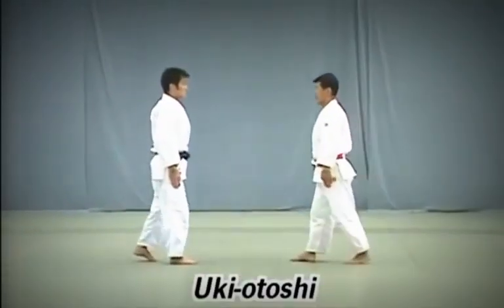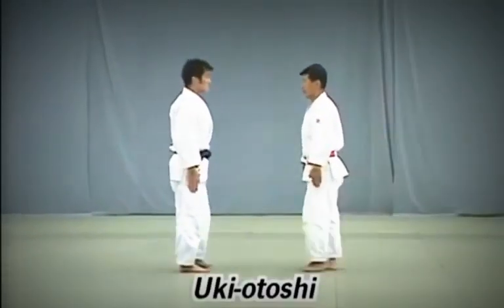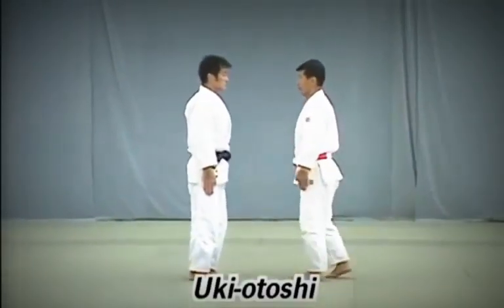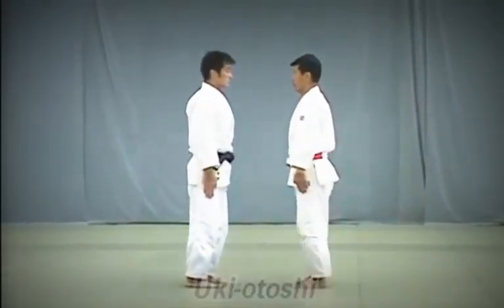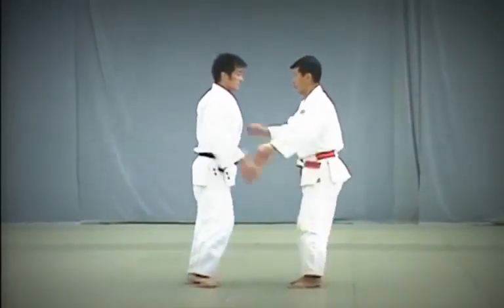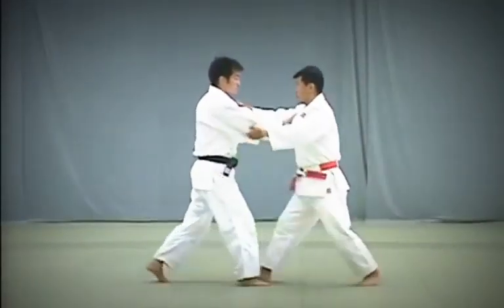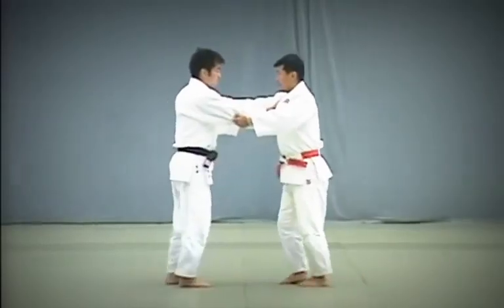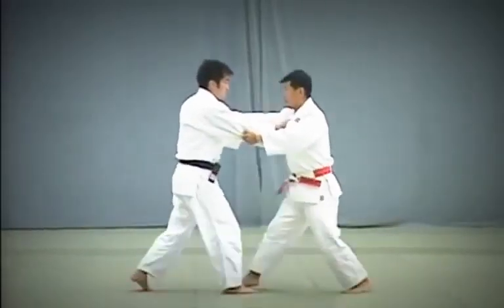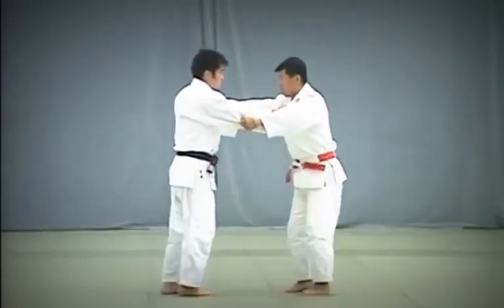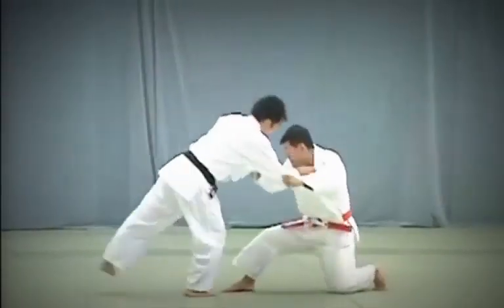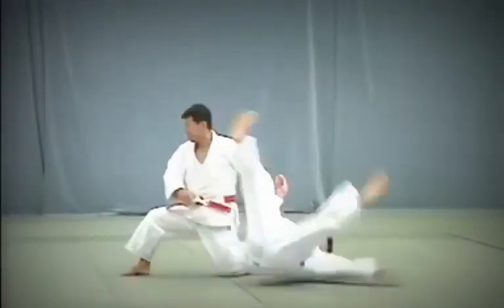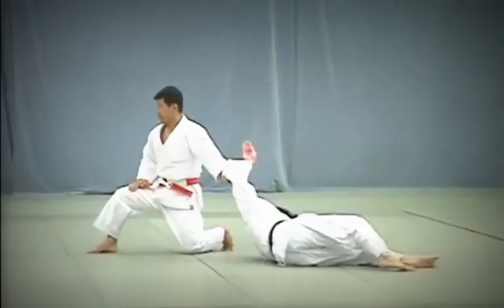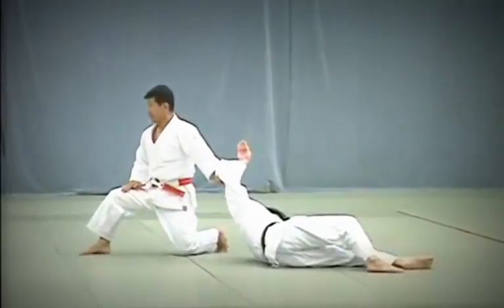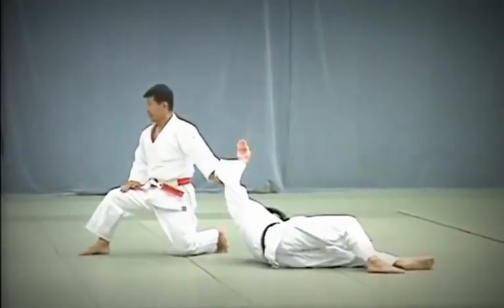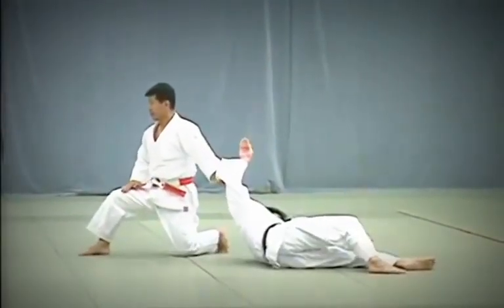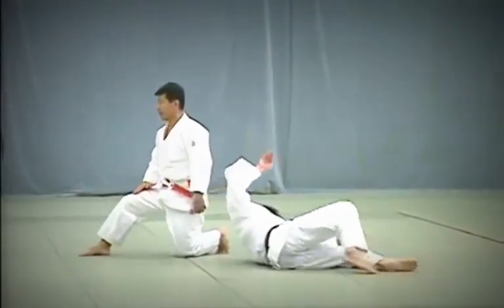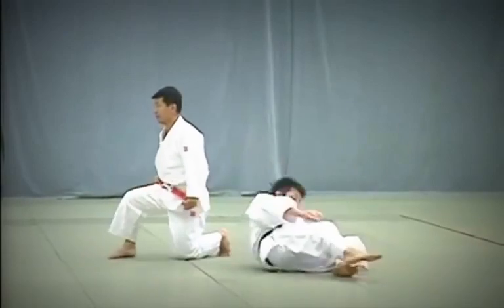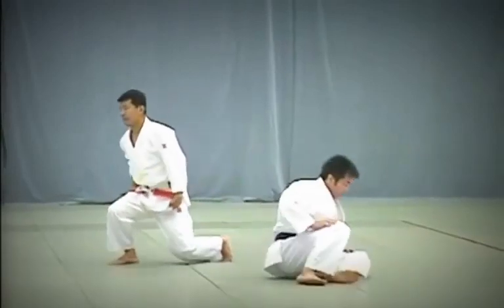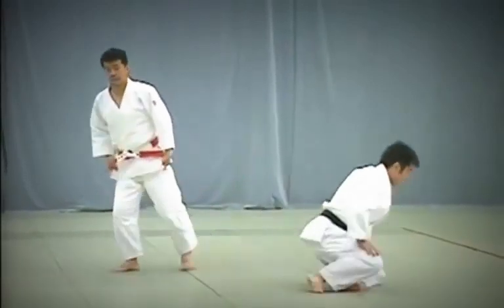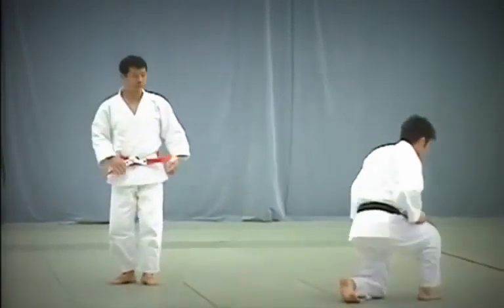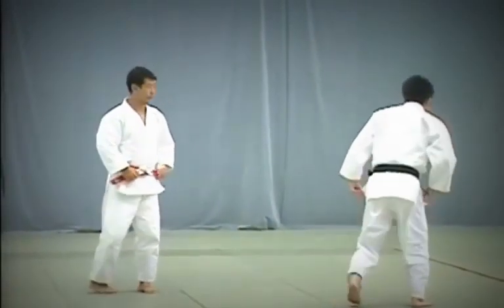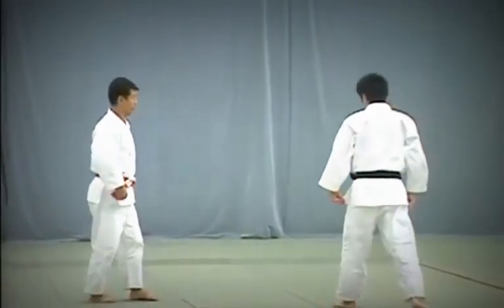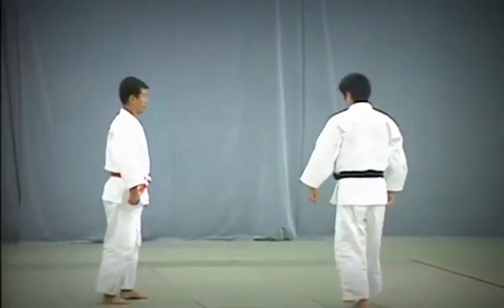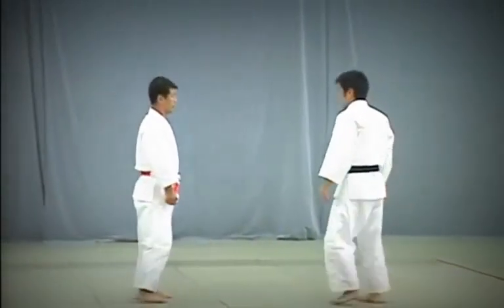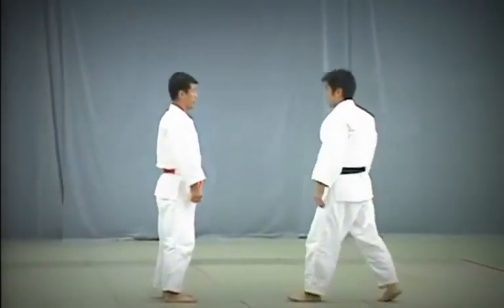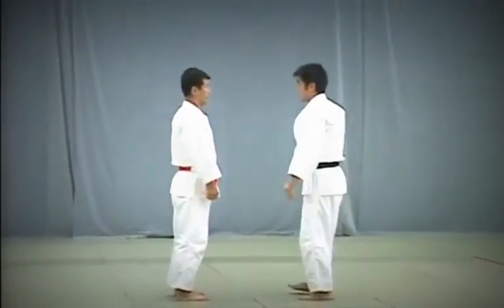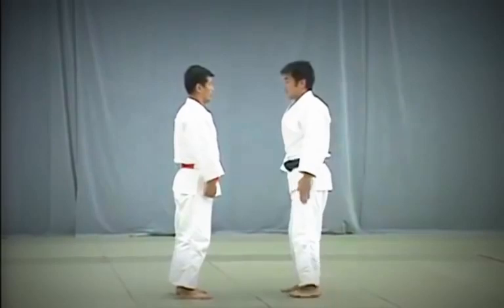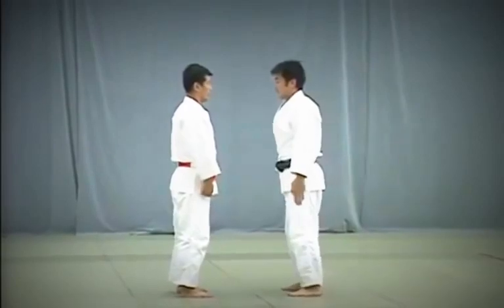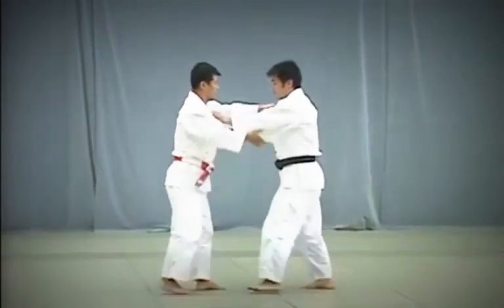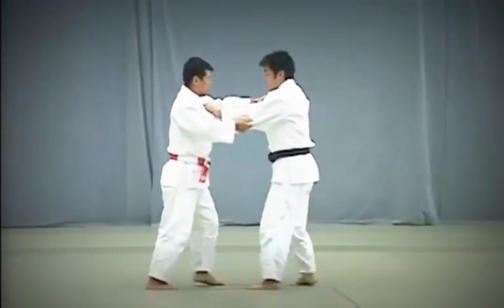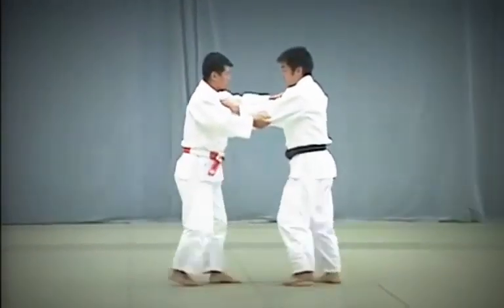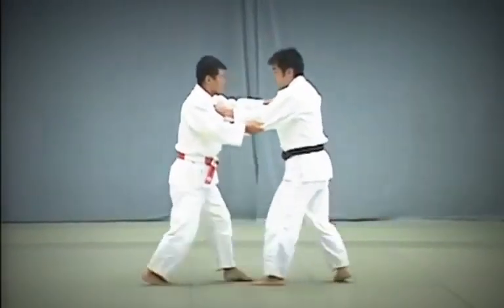The first of the three Te Waza is Uki Otoshi. Tori takes two large steps back and breaks Uke's balance to the front by pulling down strongly with both hands. Each of the techniques in Nage no Kata are executed twice, first from the right and then from the left.